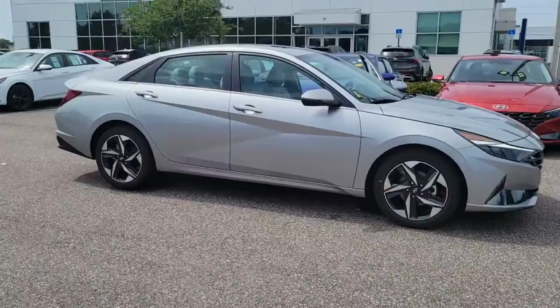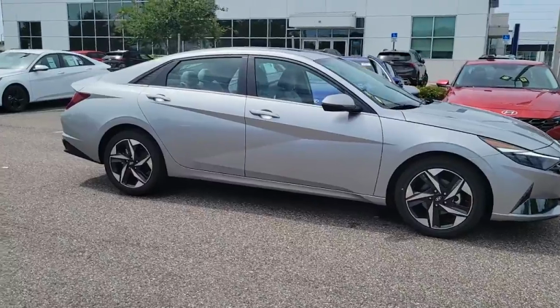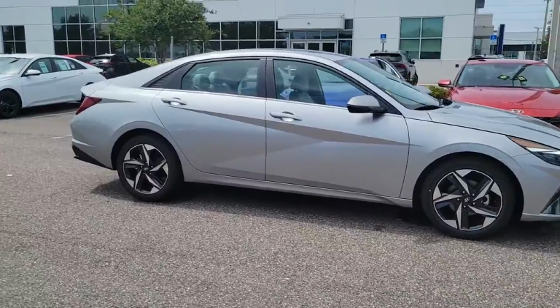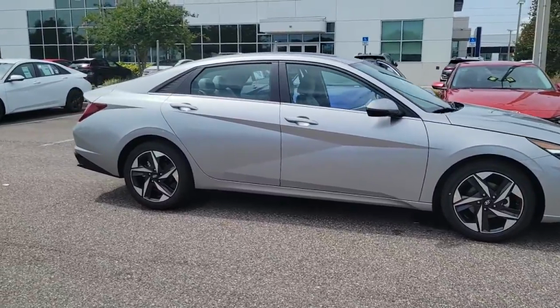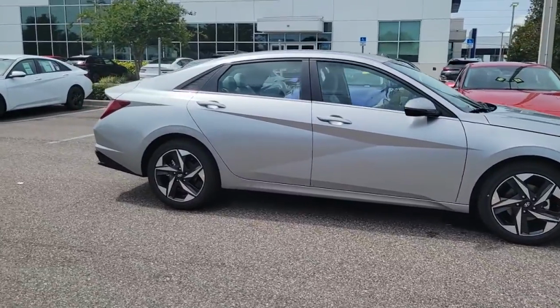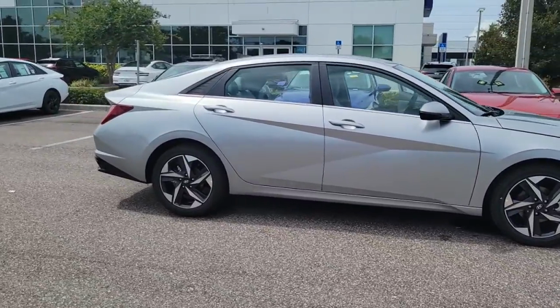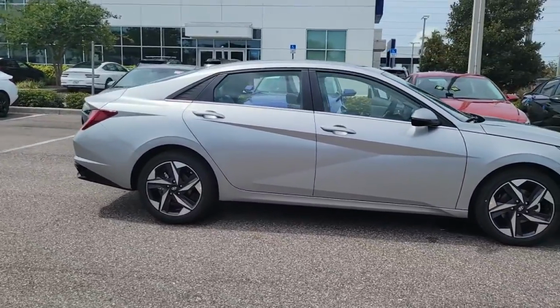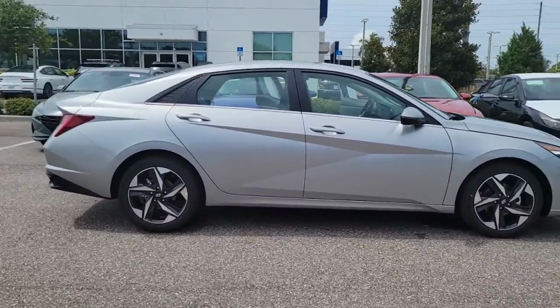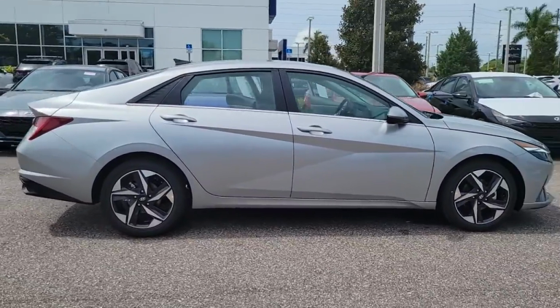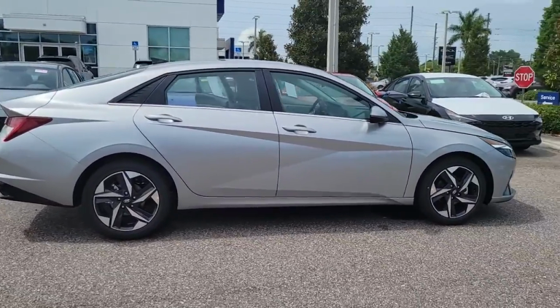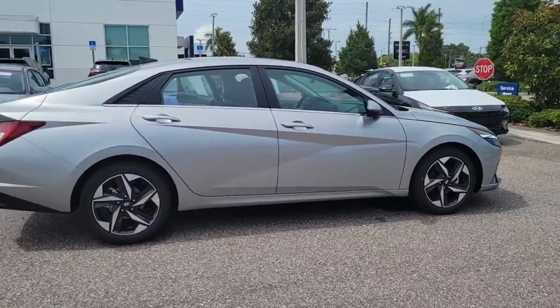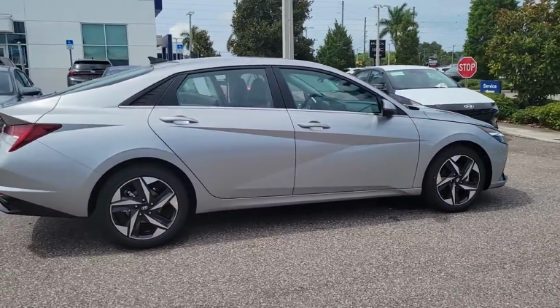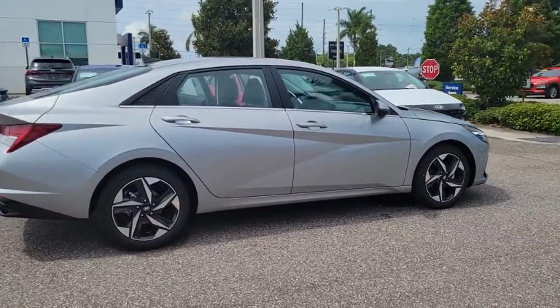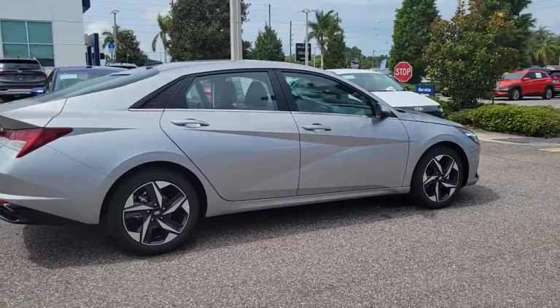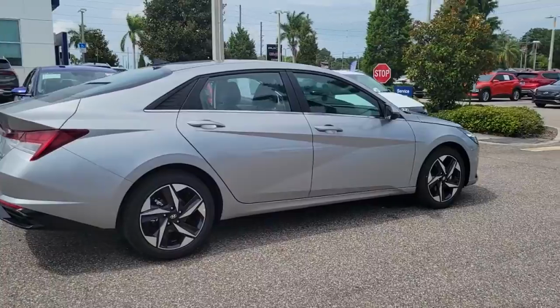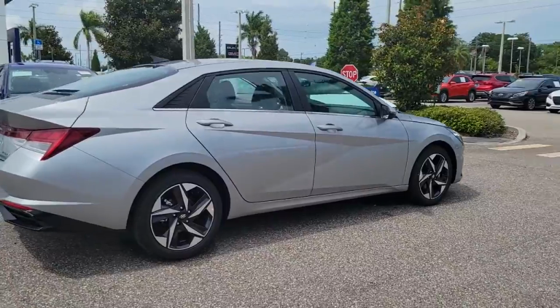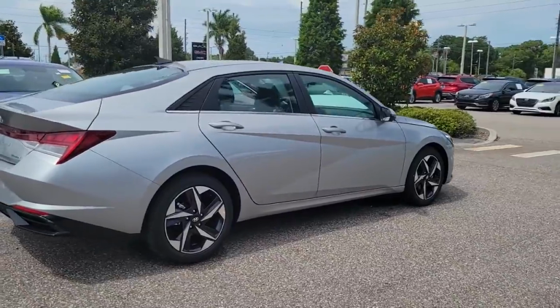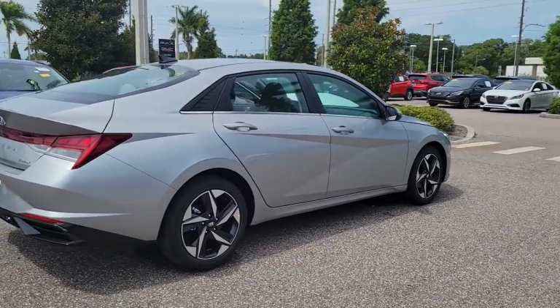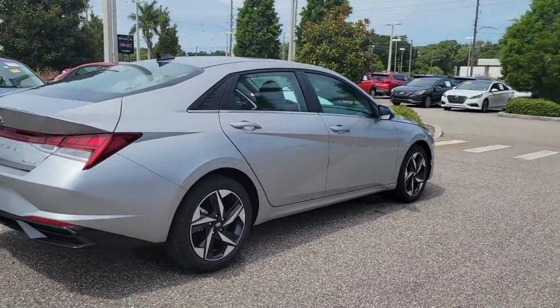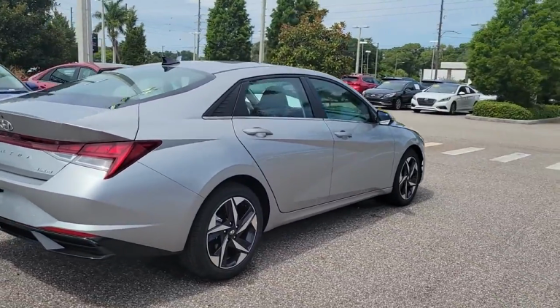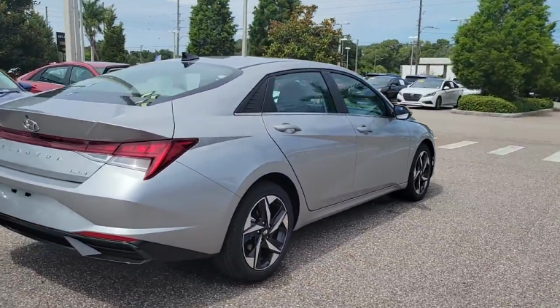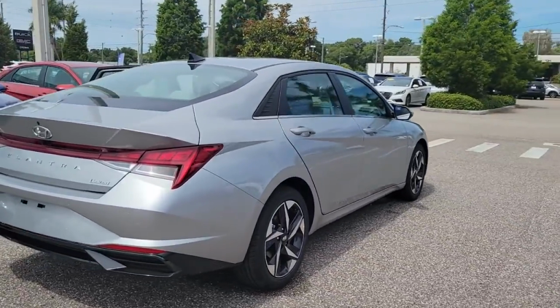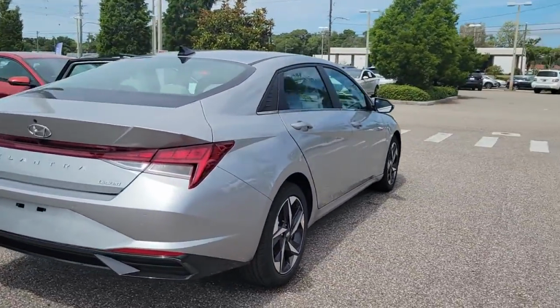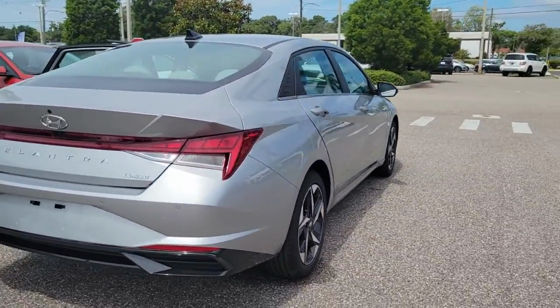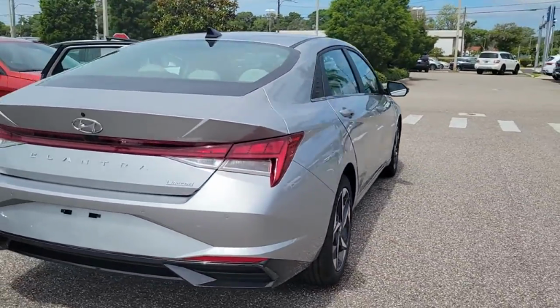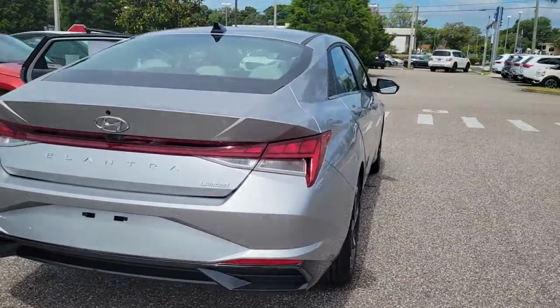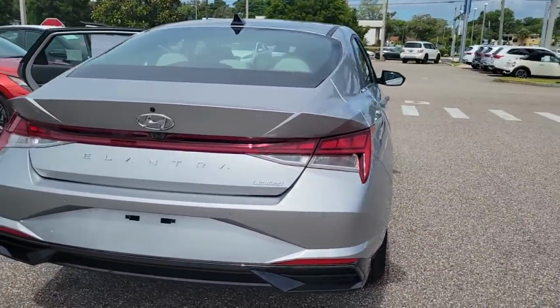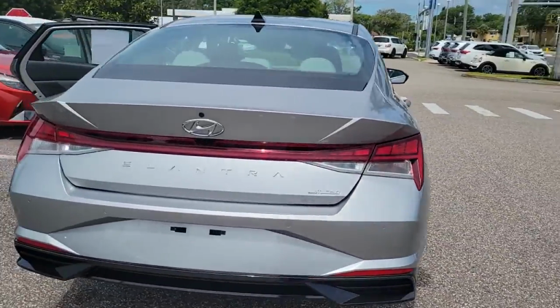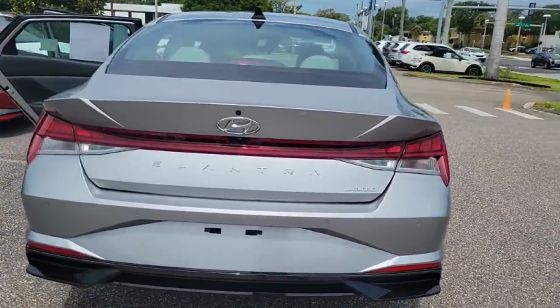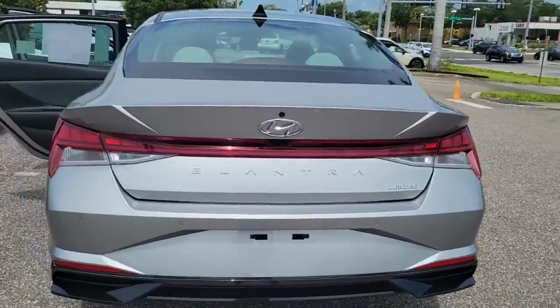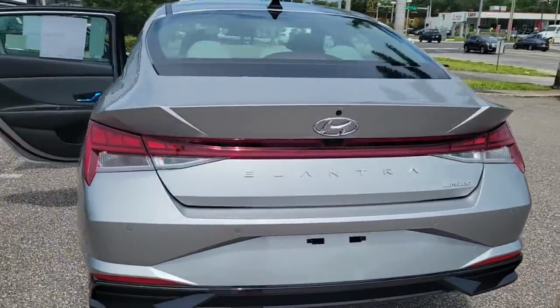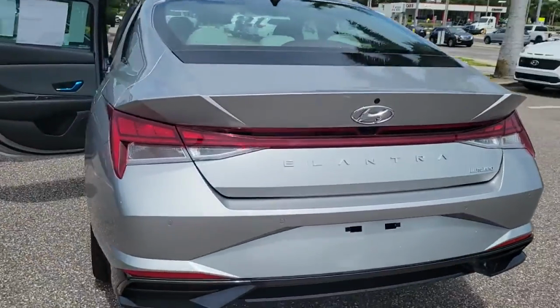Picture yourself in the 2022 Hyundai Elantra — the tech-savvy compact that infuses every drive with a fresh feeling of innovation and modern style.